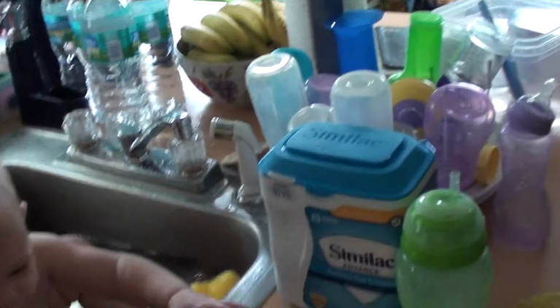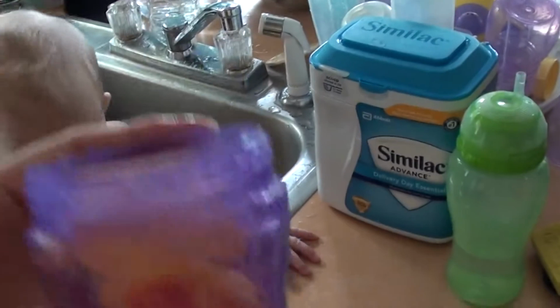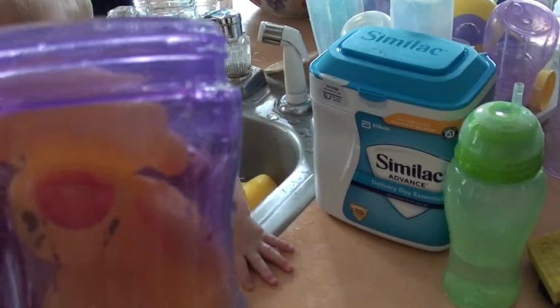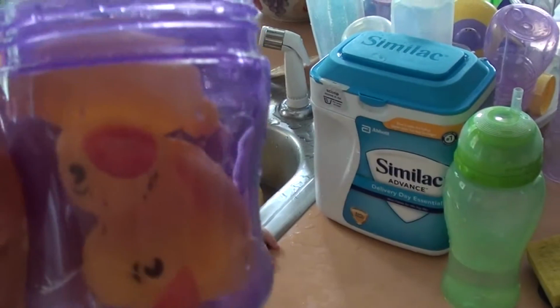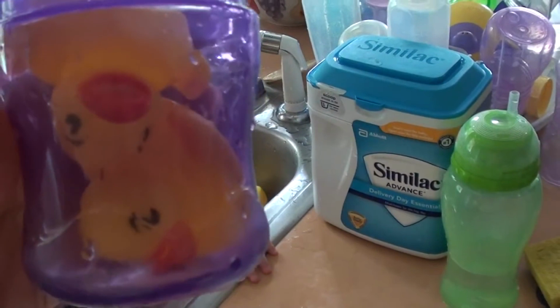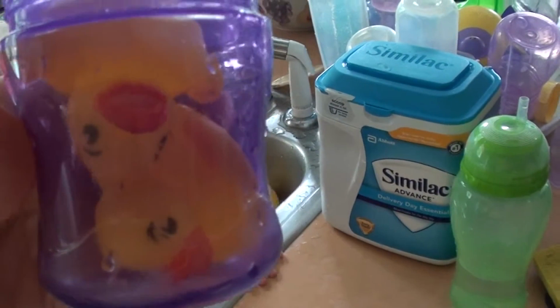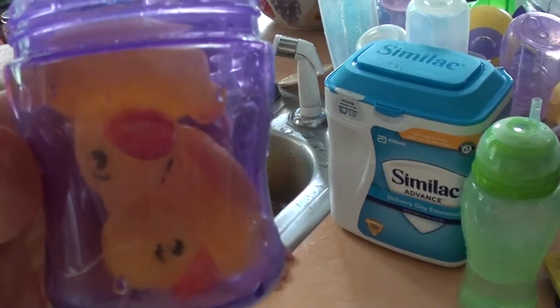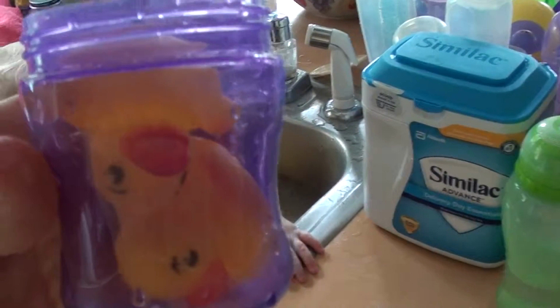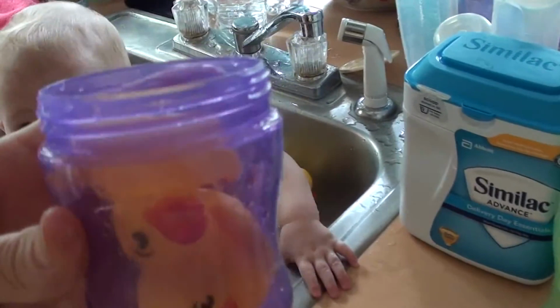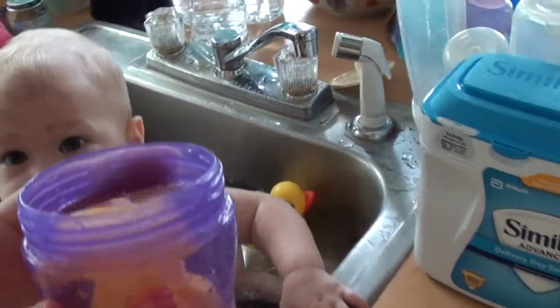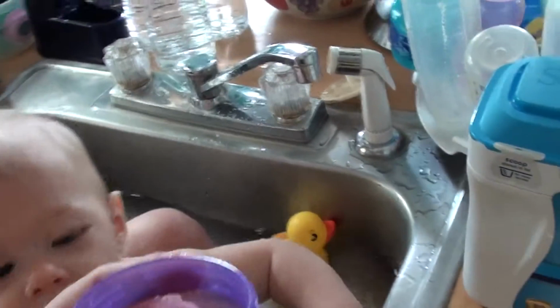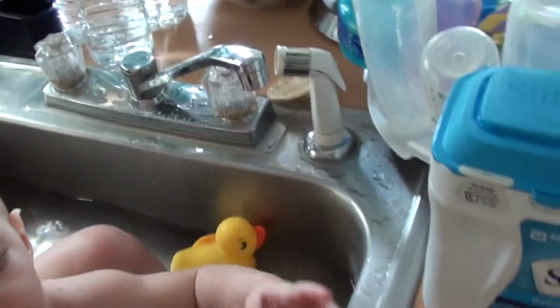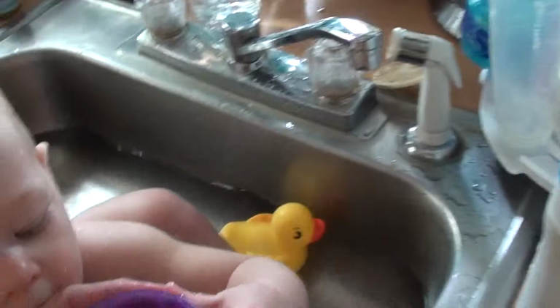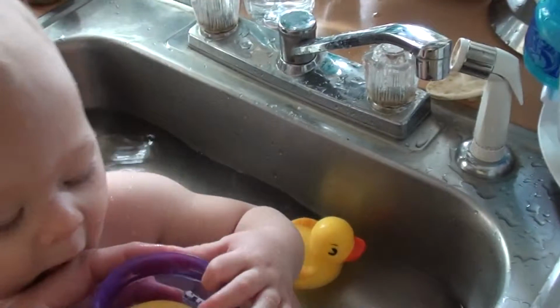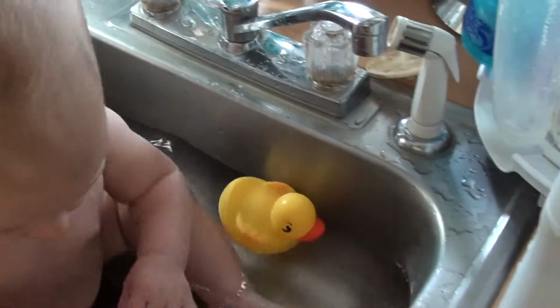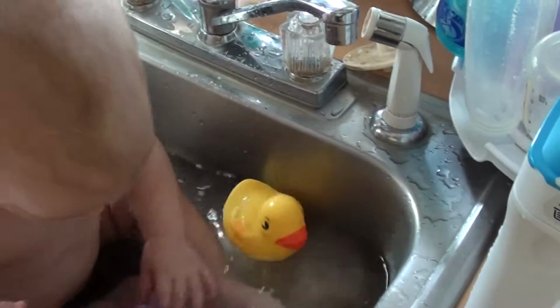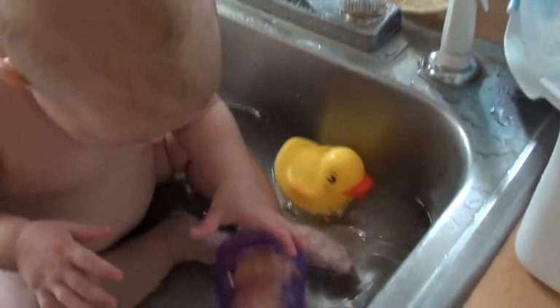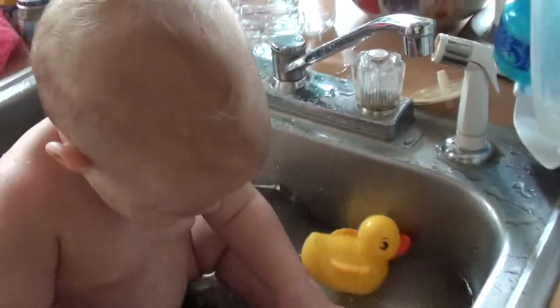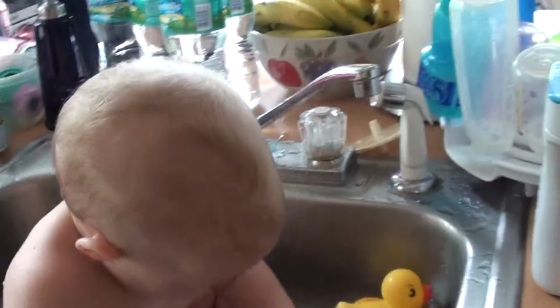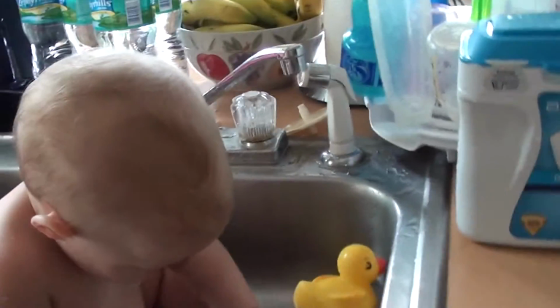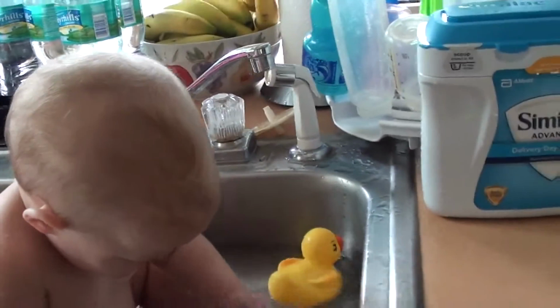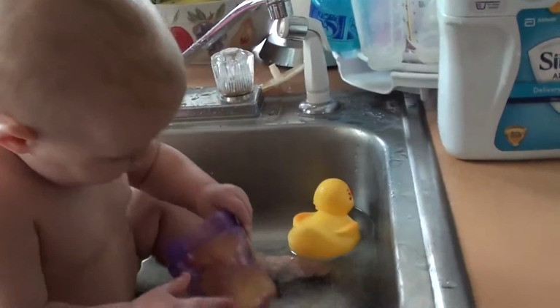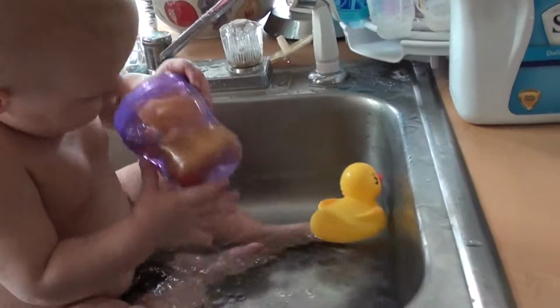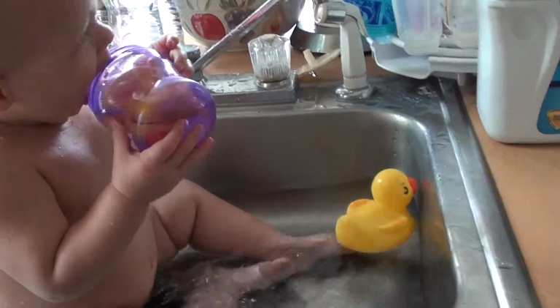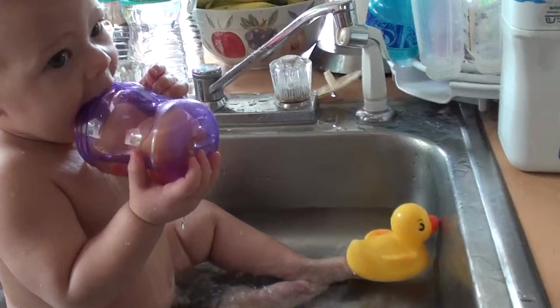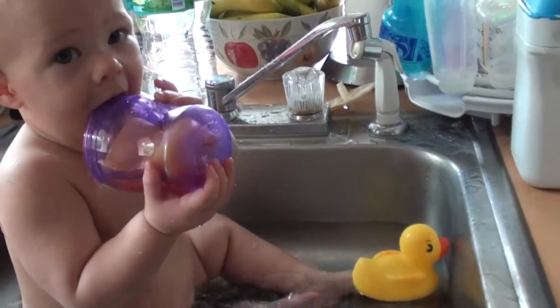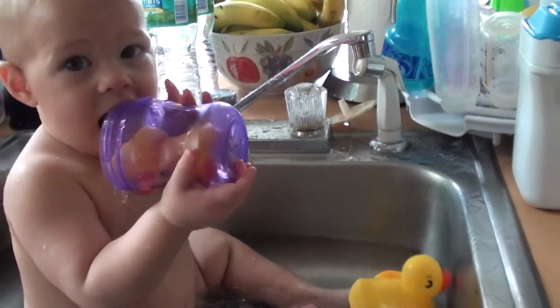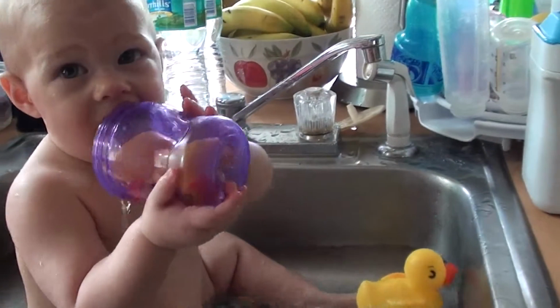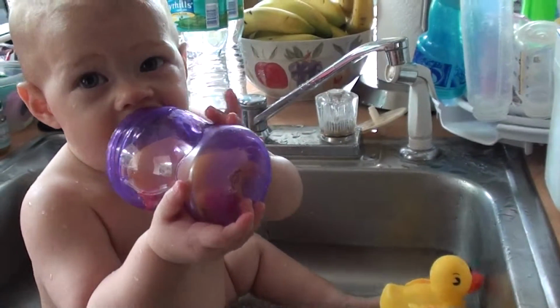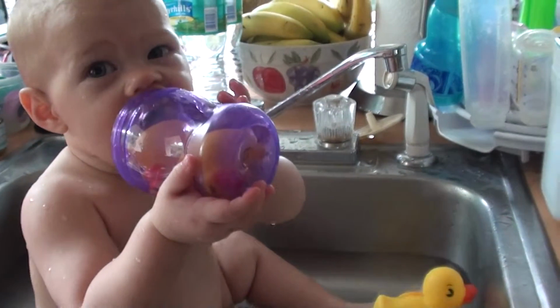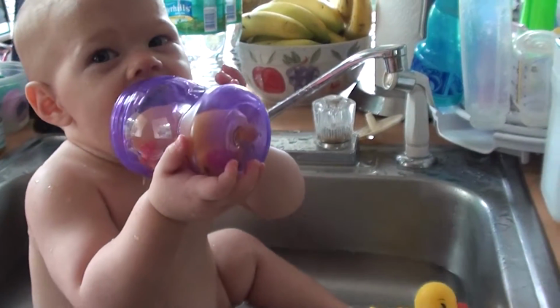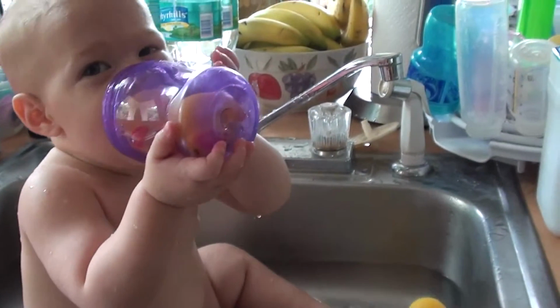What happens when you put rubber duckies in a glass? How do you get them out? Well, there's several ways. You can drink them out.